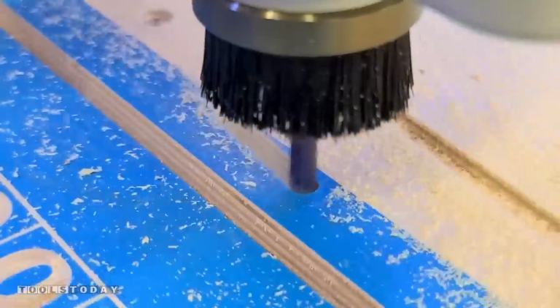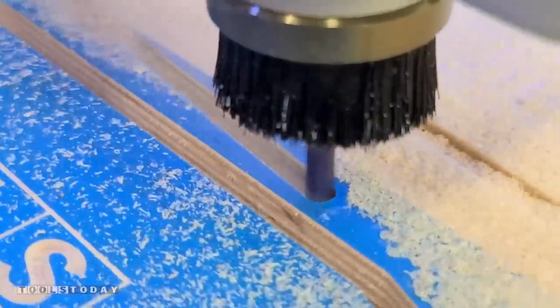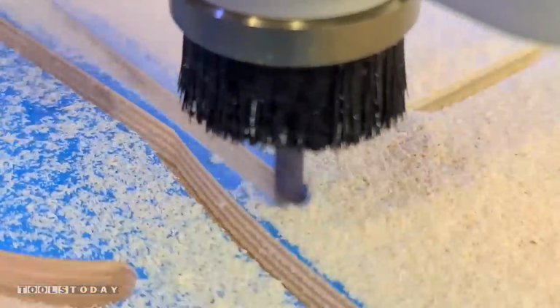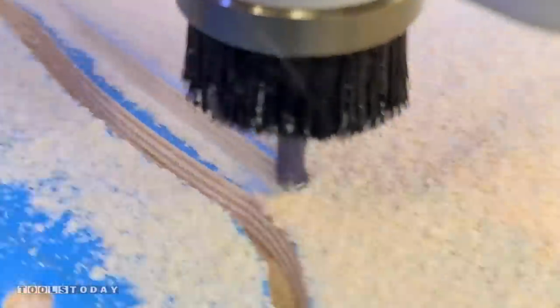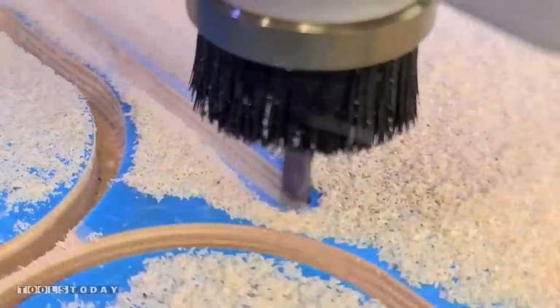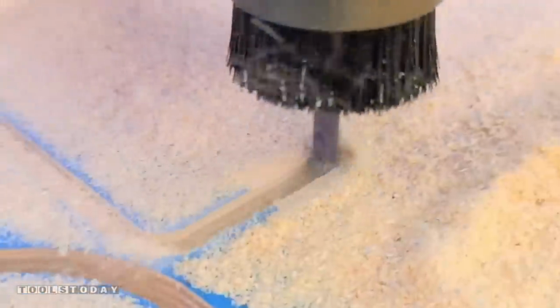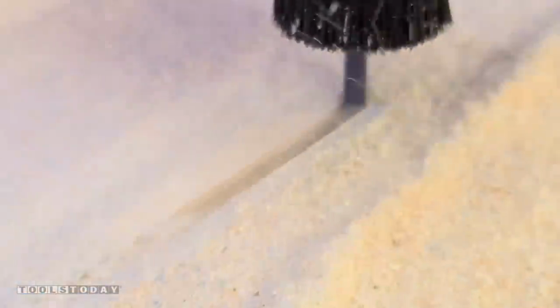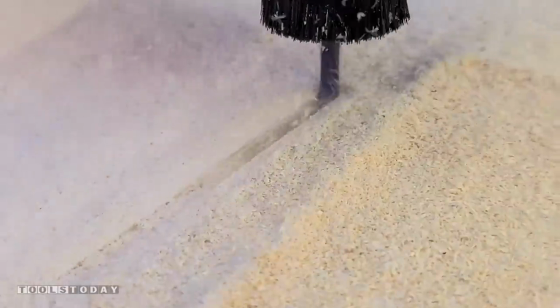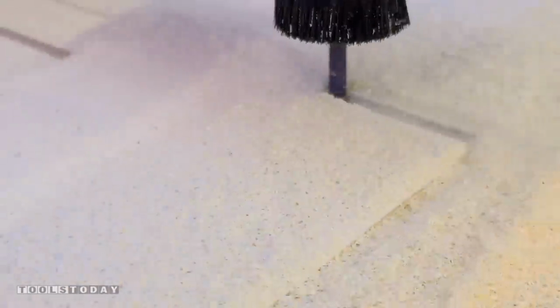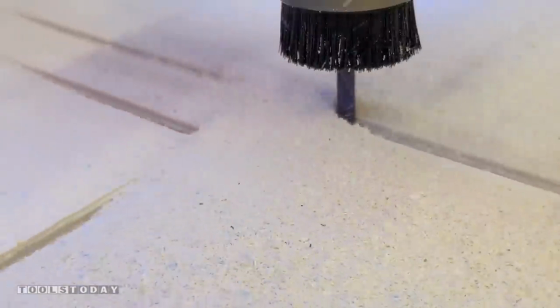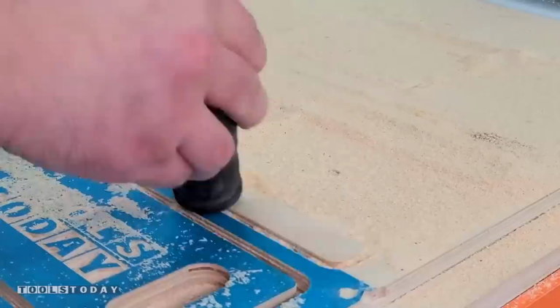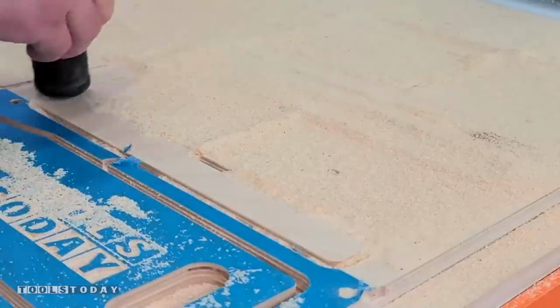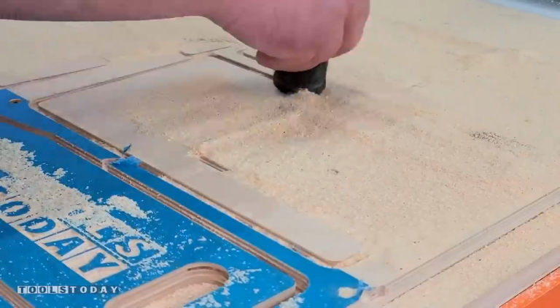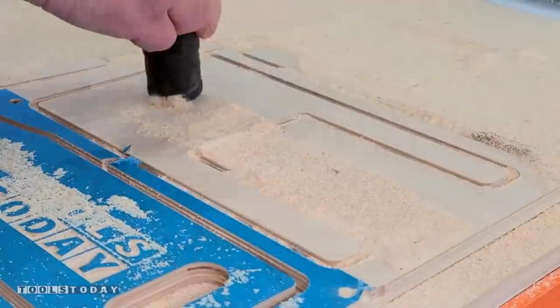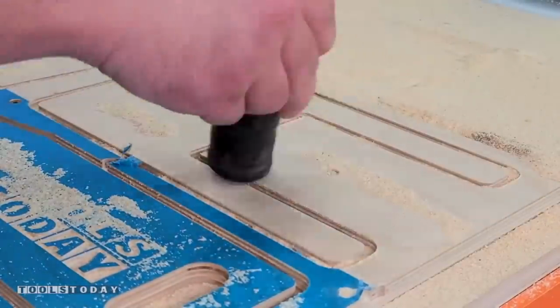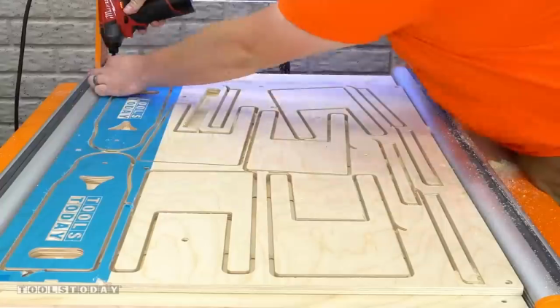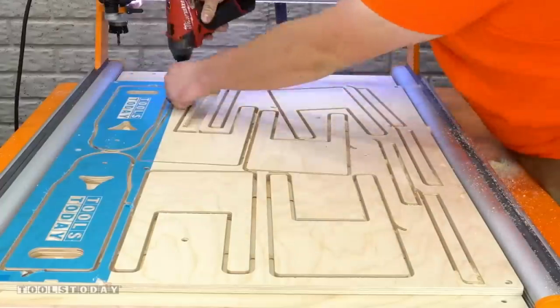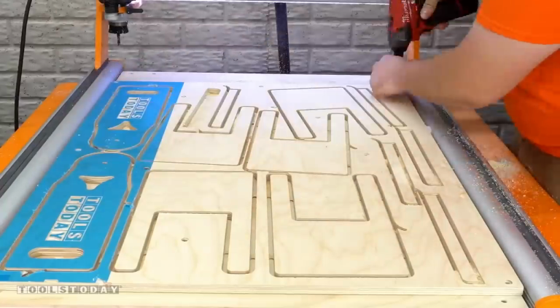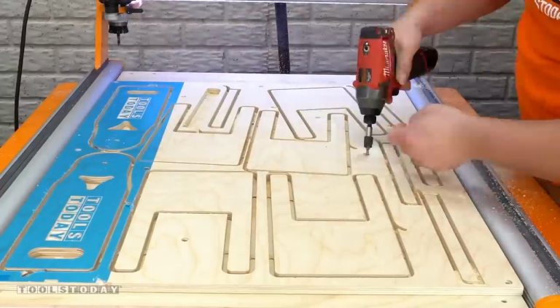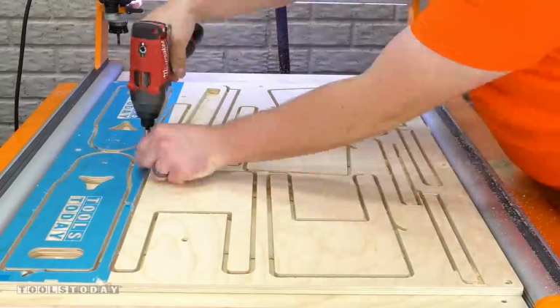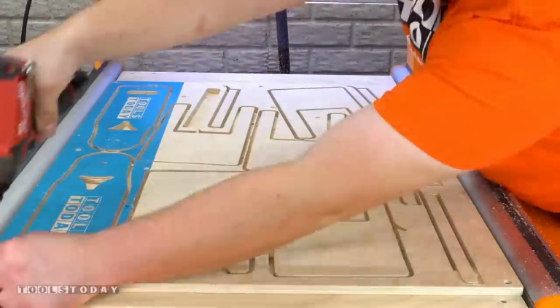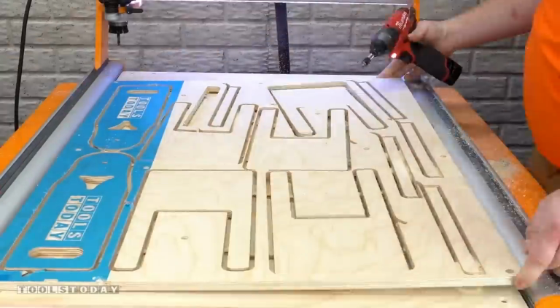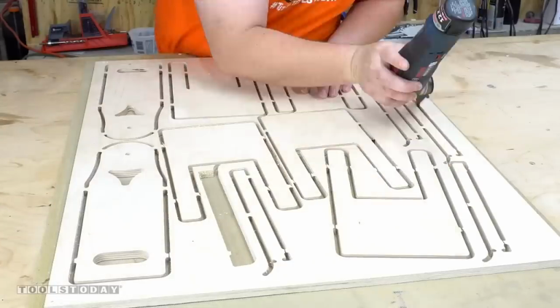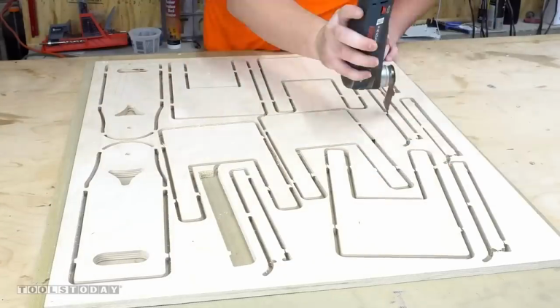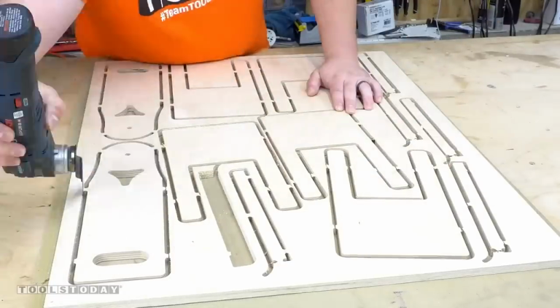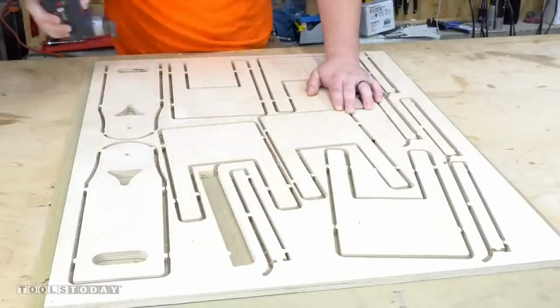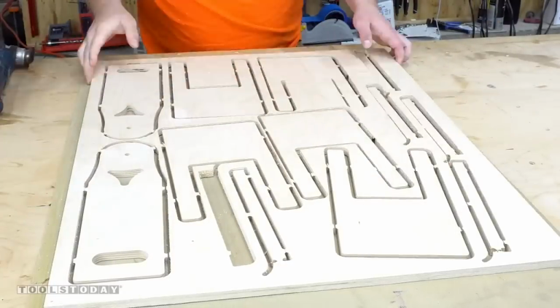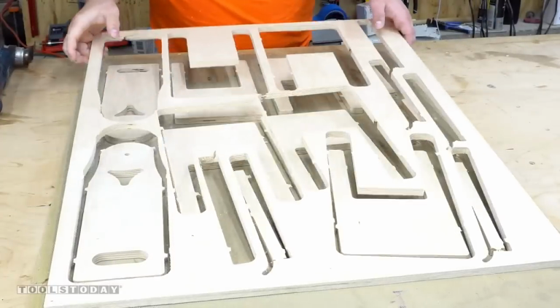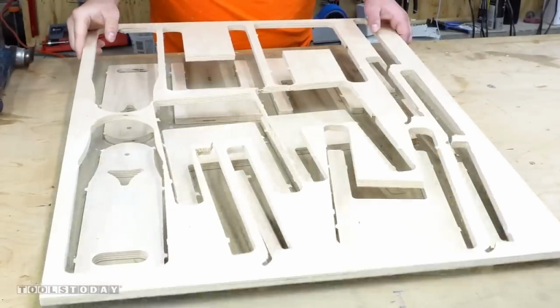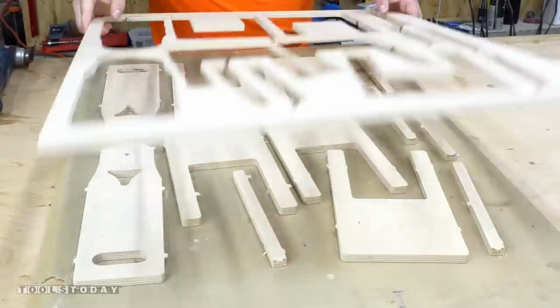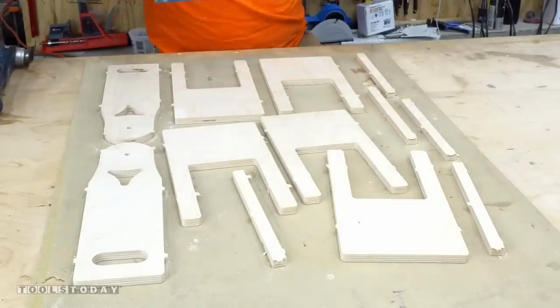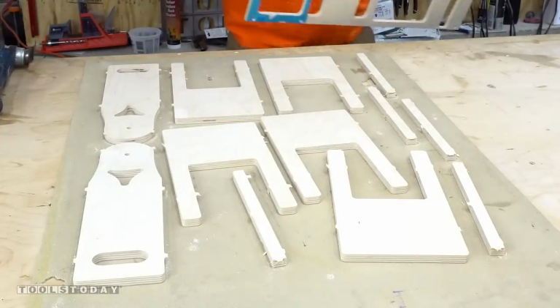With that done we can move to cutting out some of the other parts. There are quite a few sheets to do, so we can get all of that vacuumed off and removed from the CNC. We'll take it over to the bench and get all the tabs cut with a multi-tool, and then we can see all of the parts we've got cut.